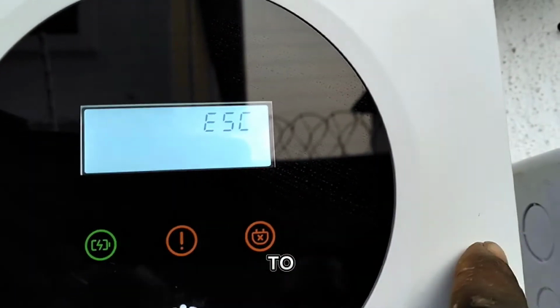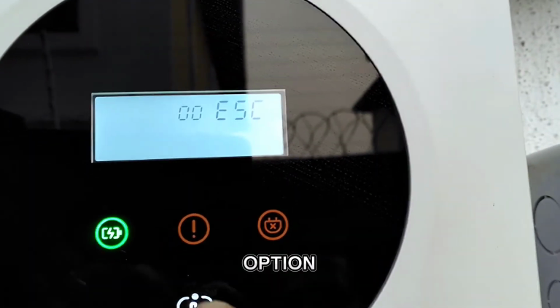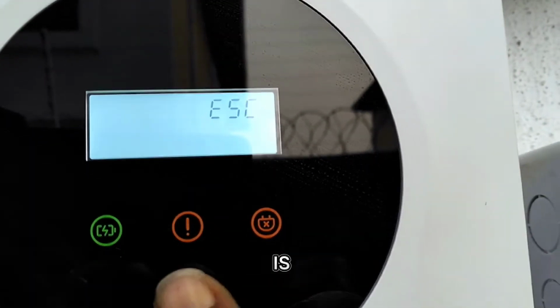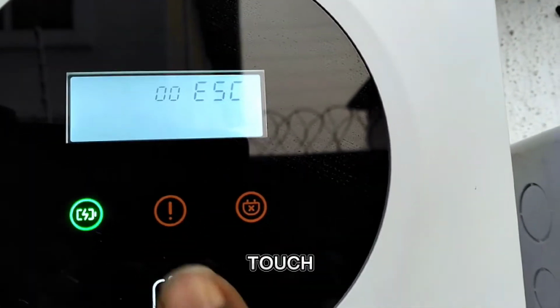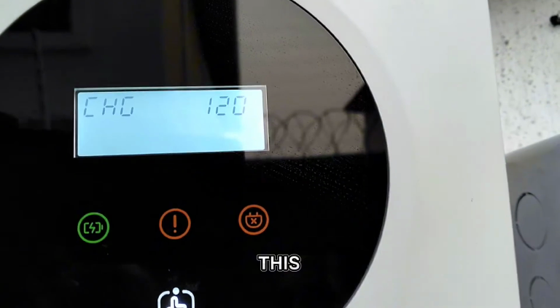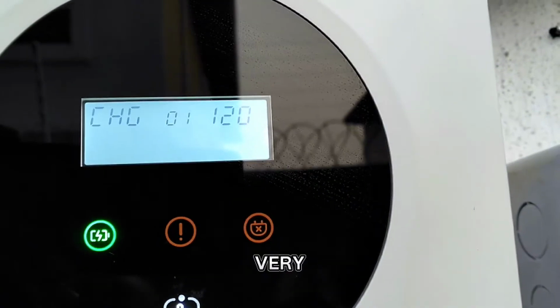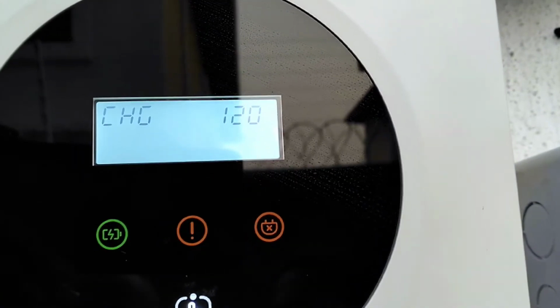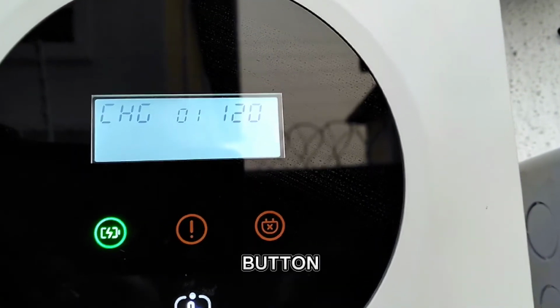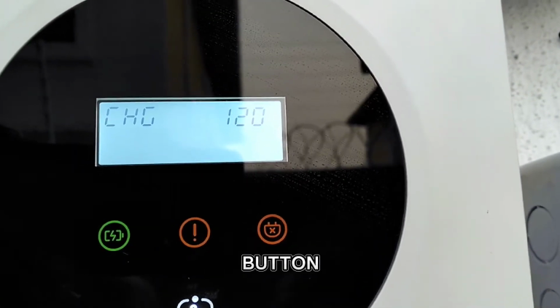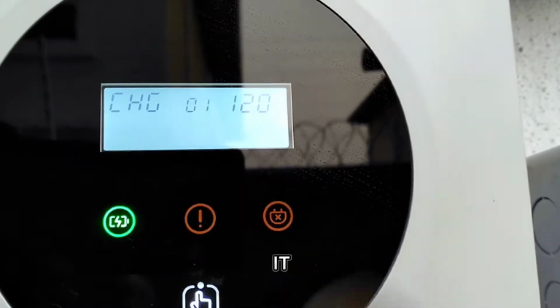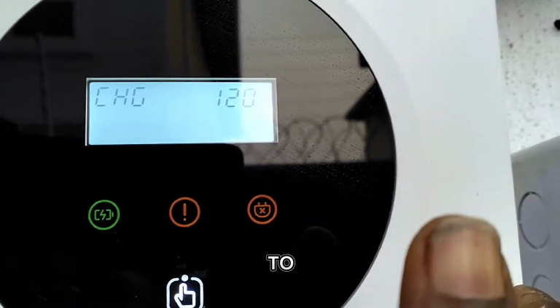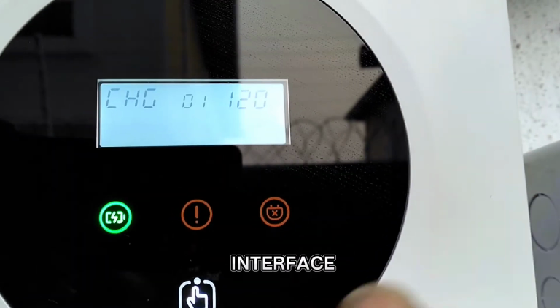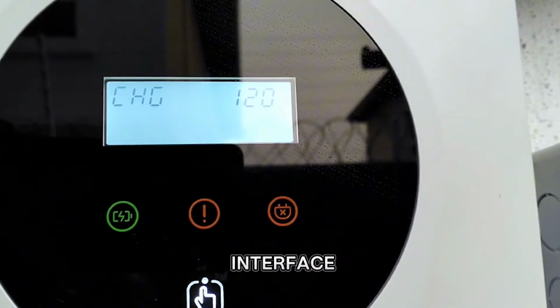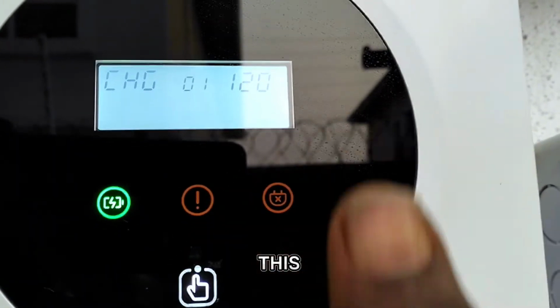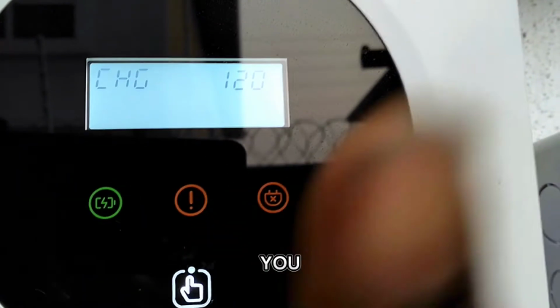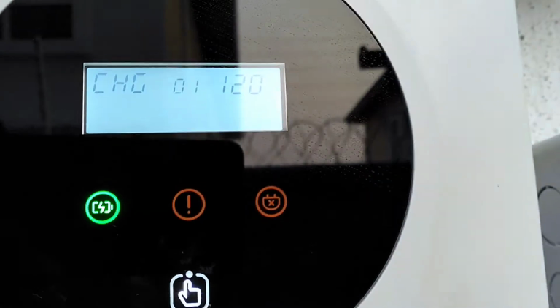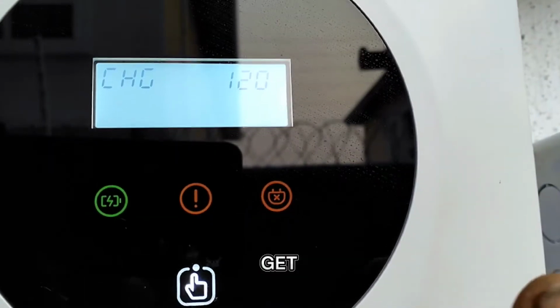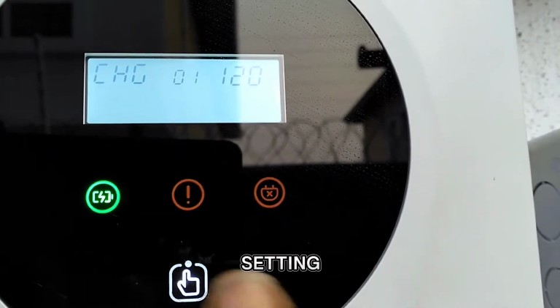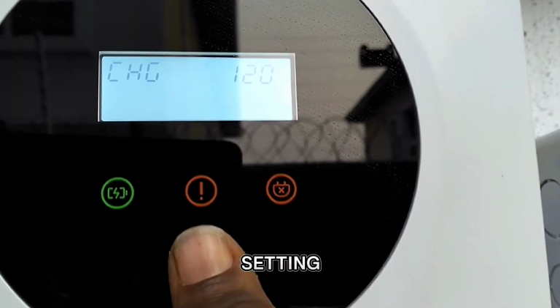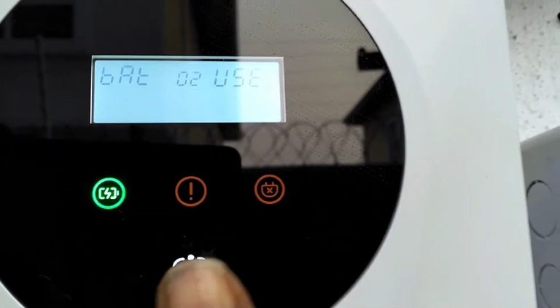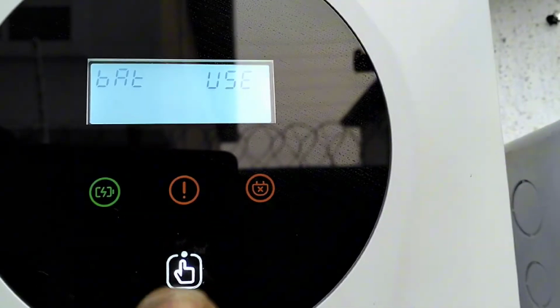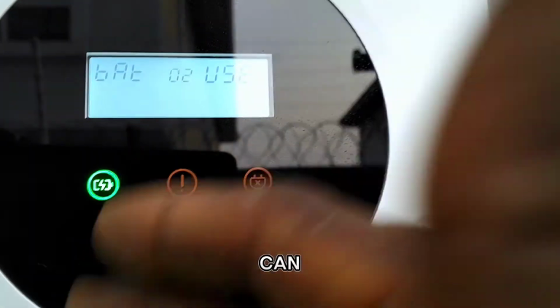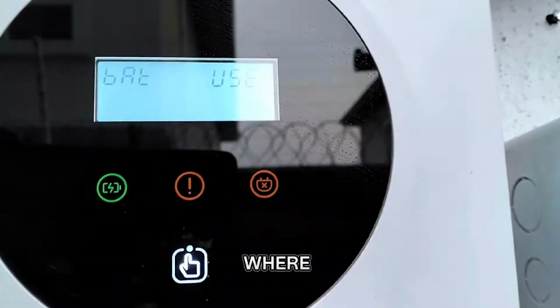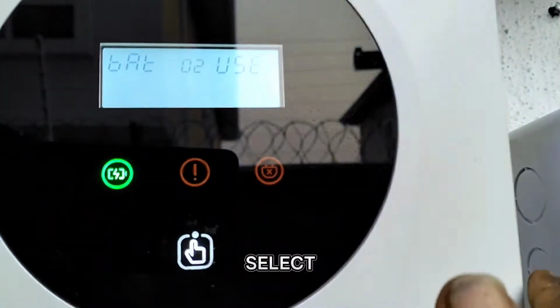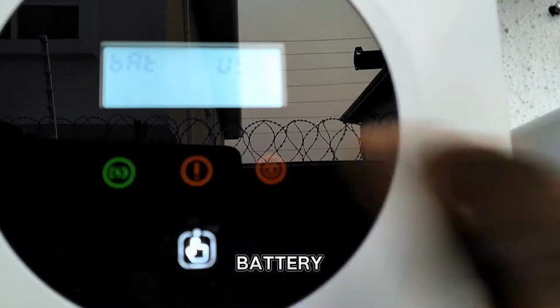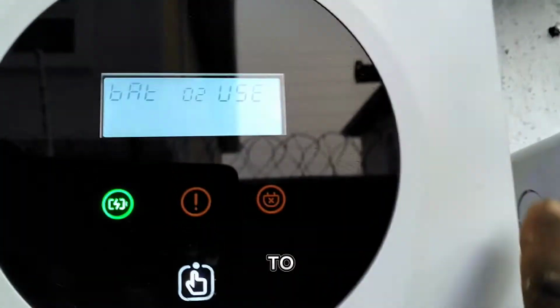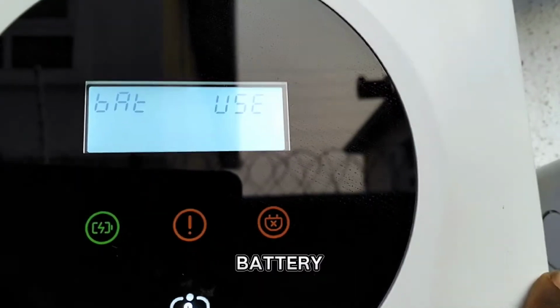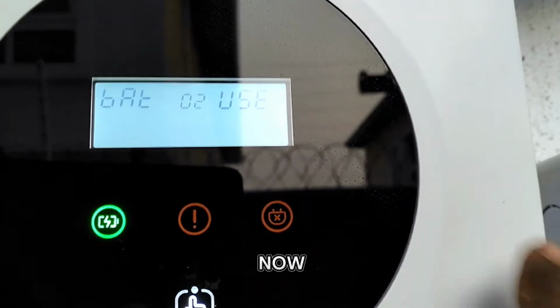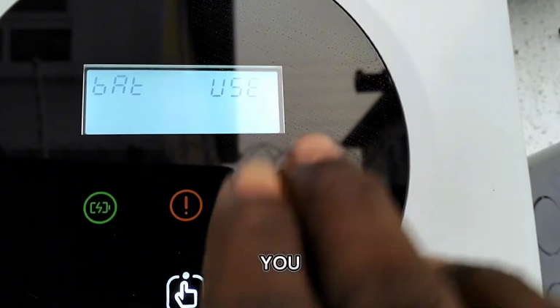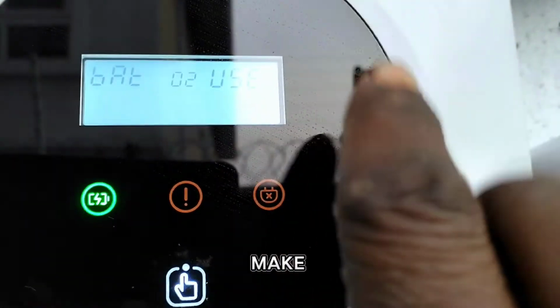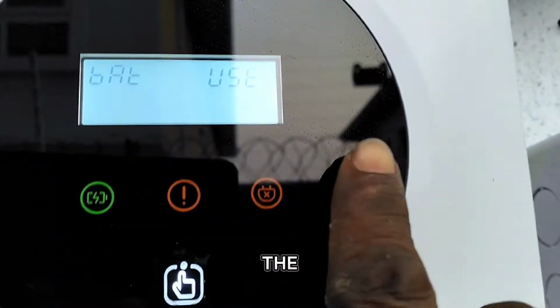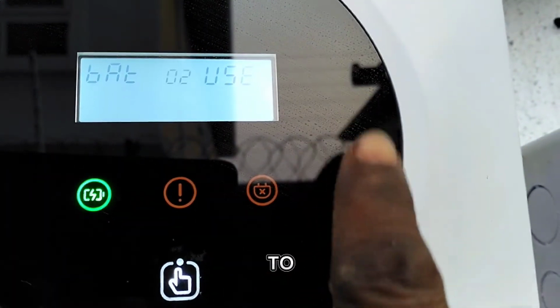If you want to escape or go to the next option, you still touch this very button and it will take you to the next interface. So this is how you get to do the settings. You can see this is where you select your battery.